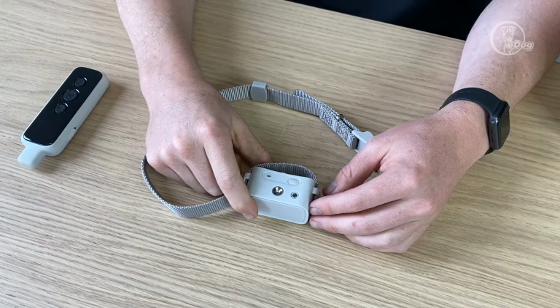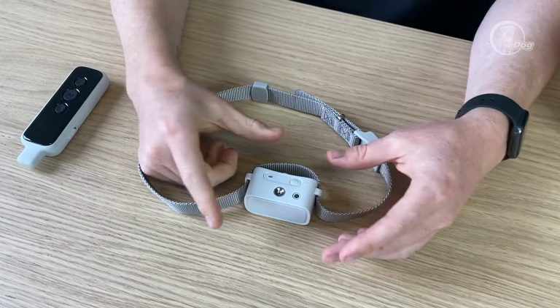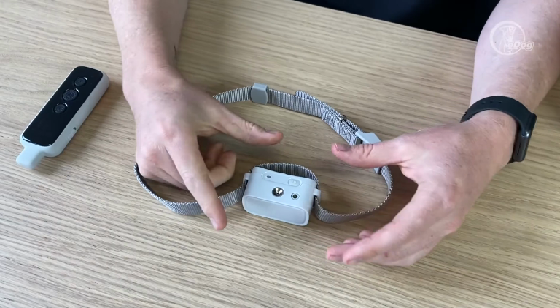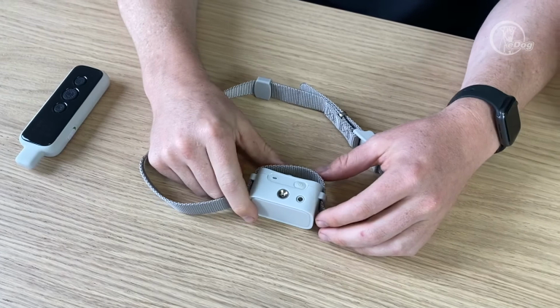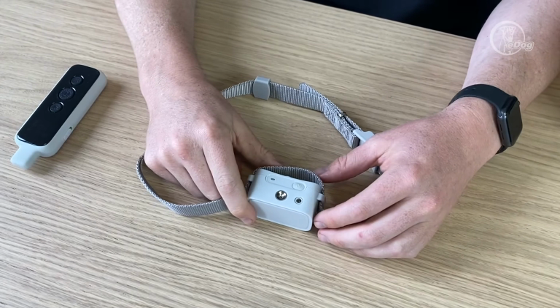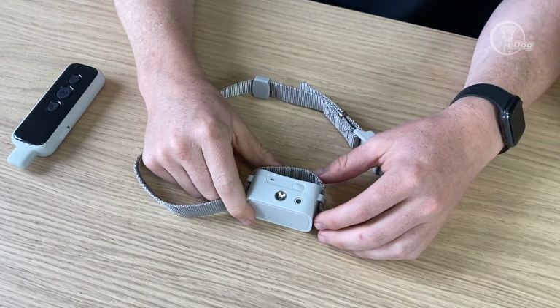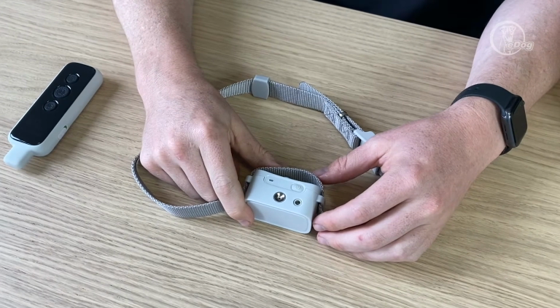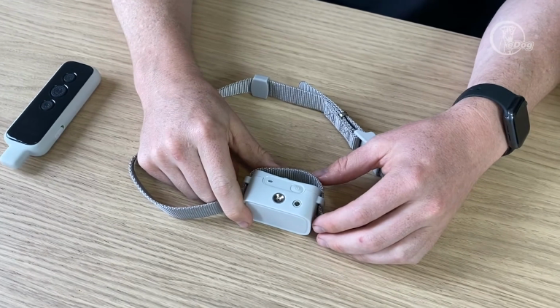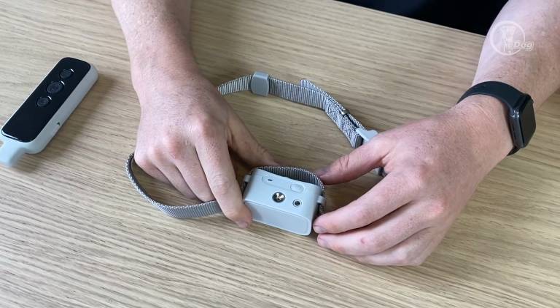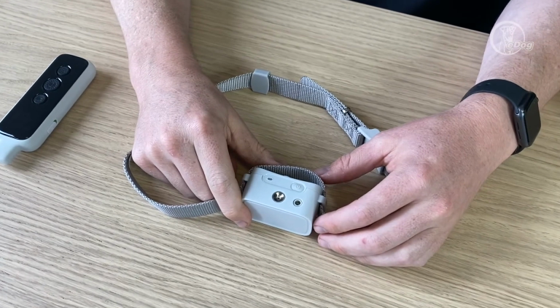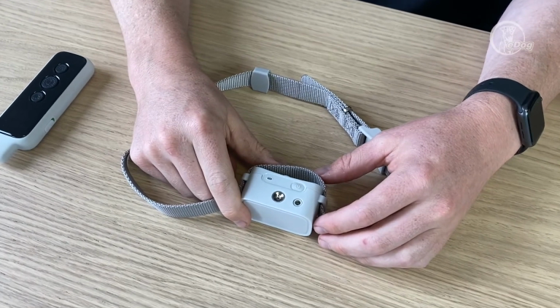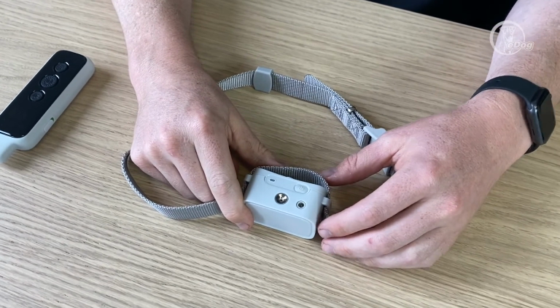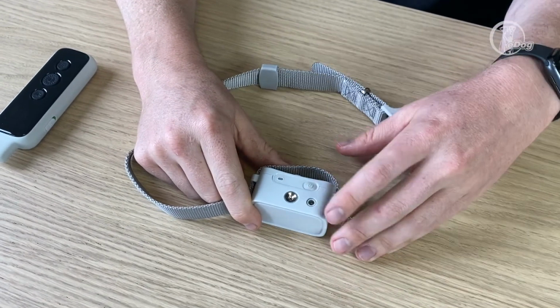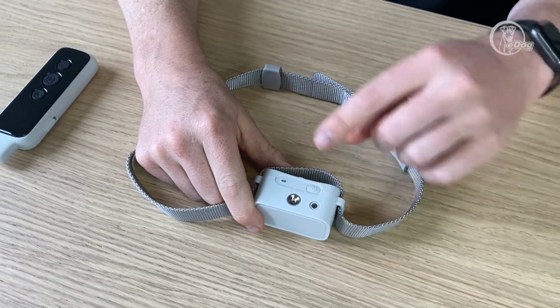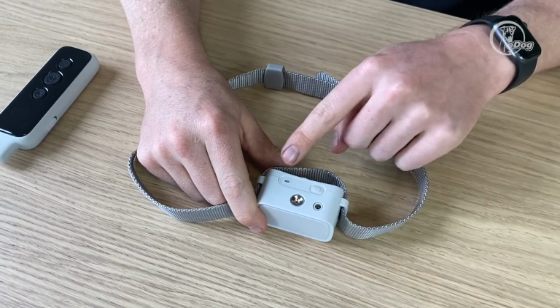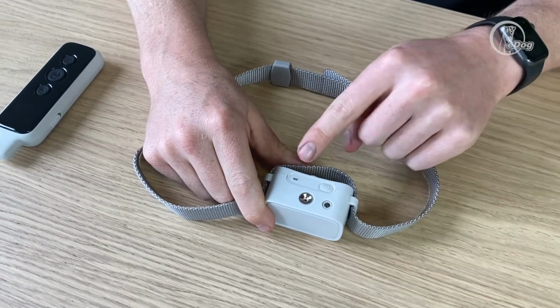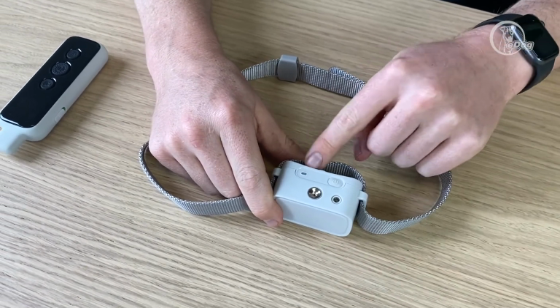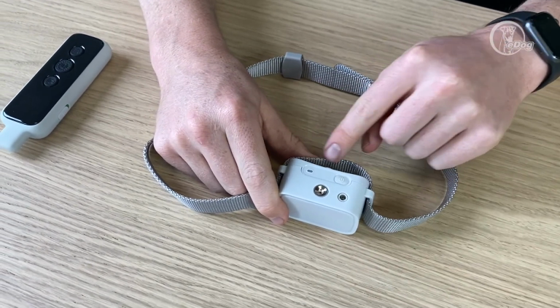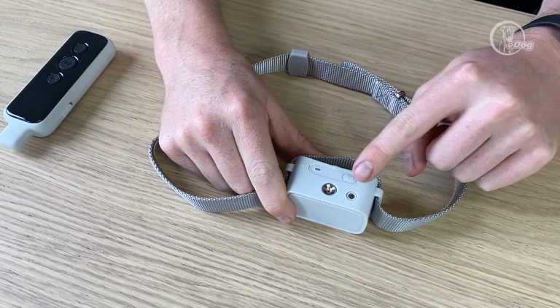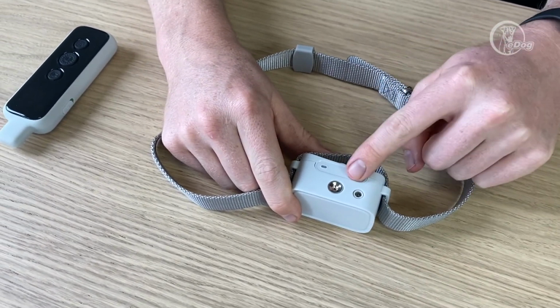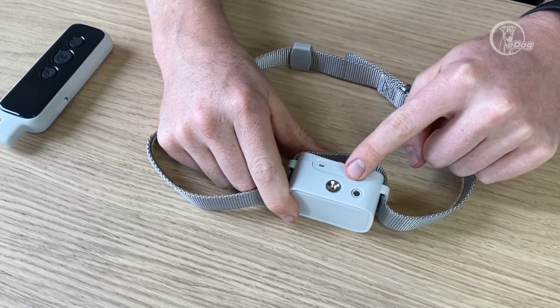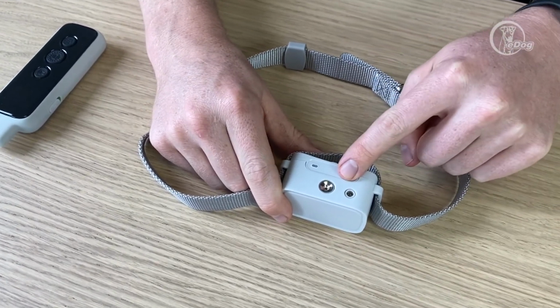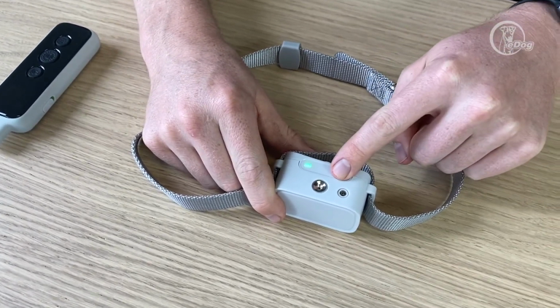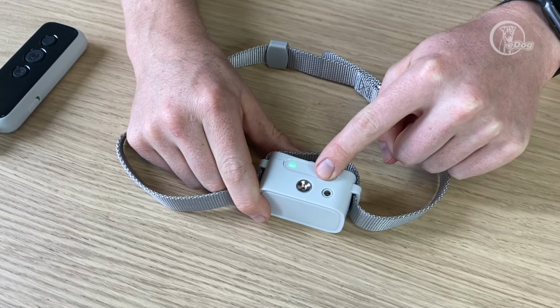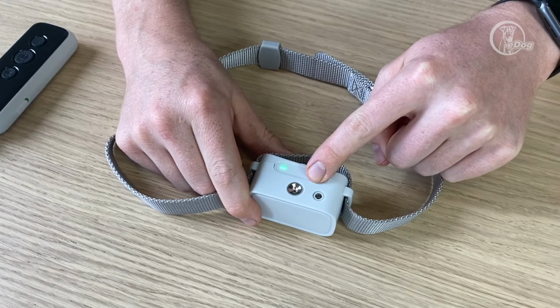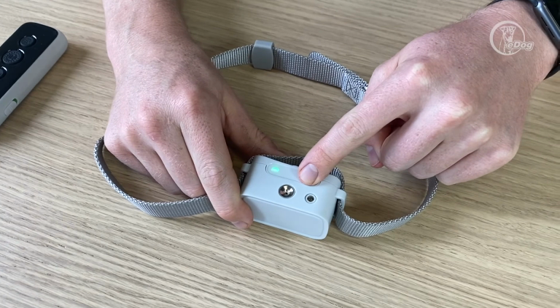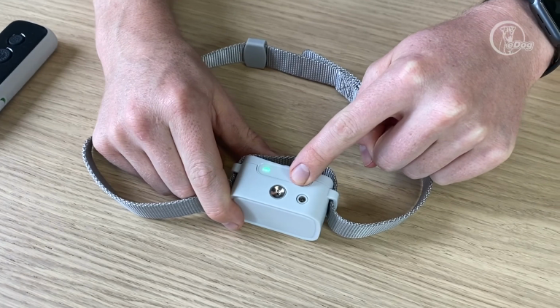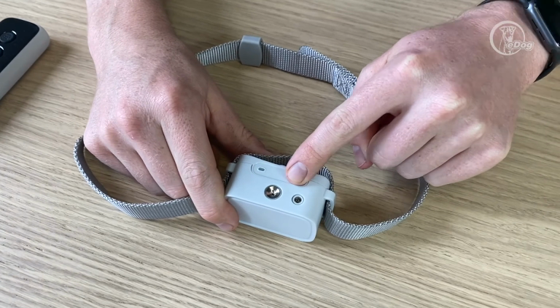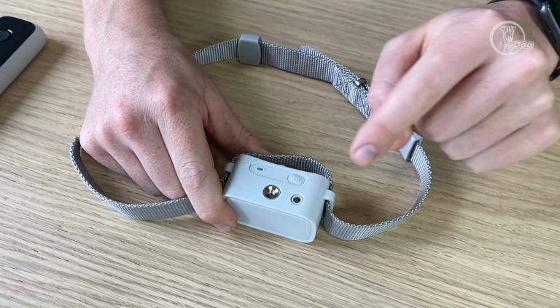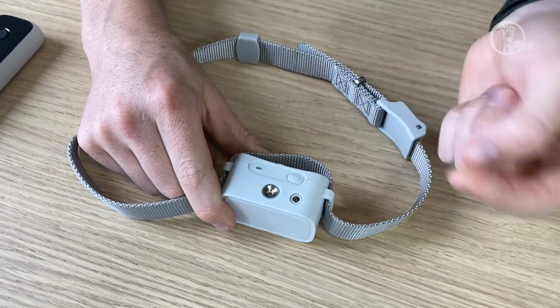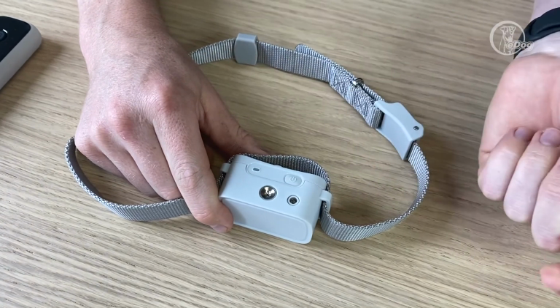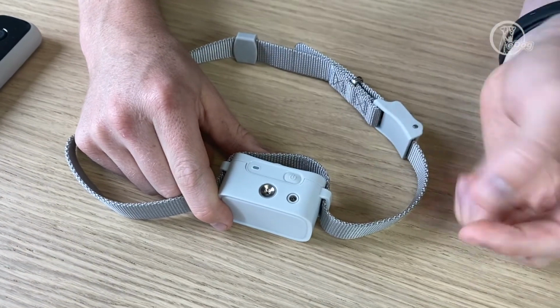Now we'll go over how to turn it on and operate the collar. With the light not flashing, you're going to do a long hold on the on/off button to turn it on.